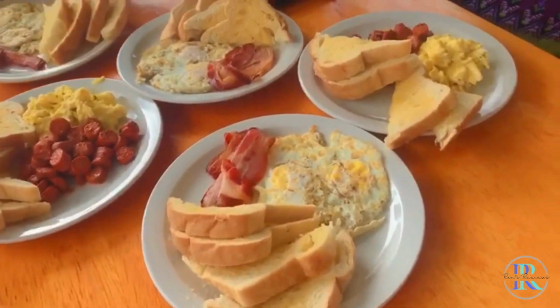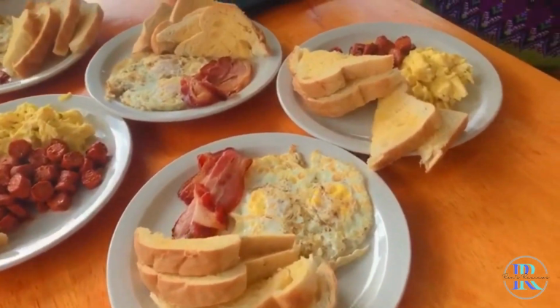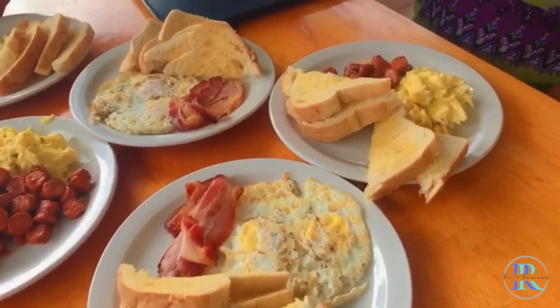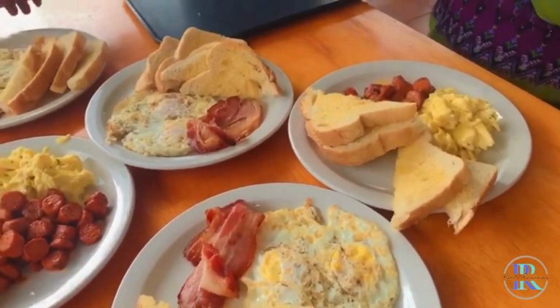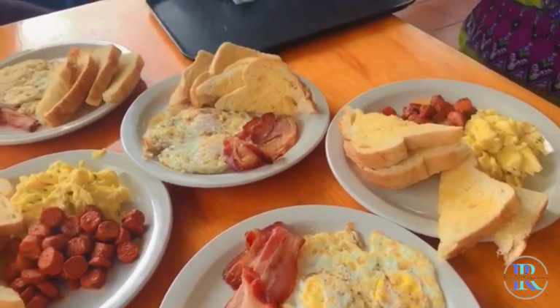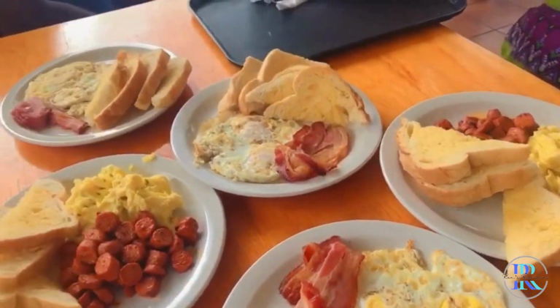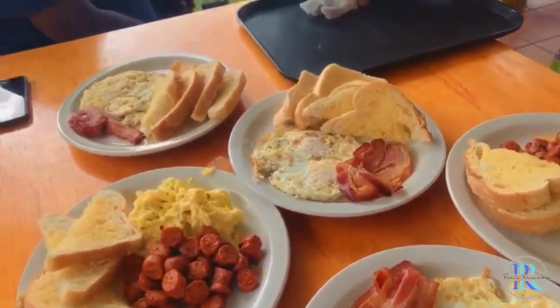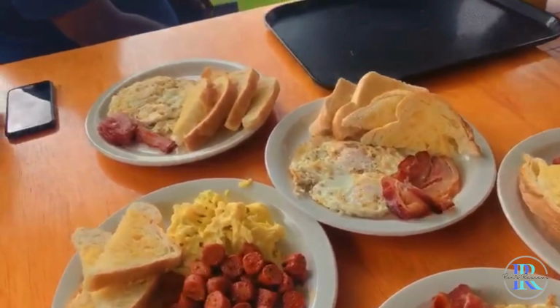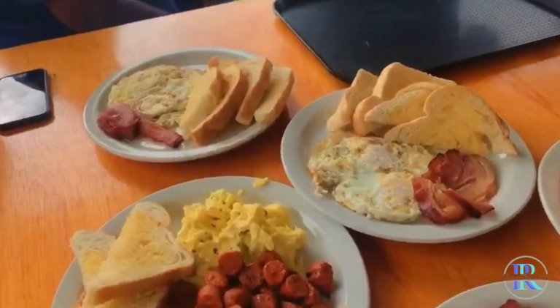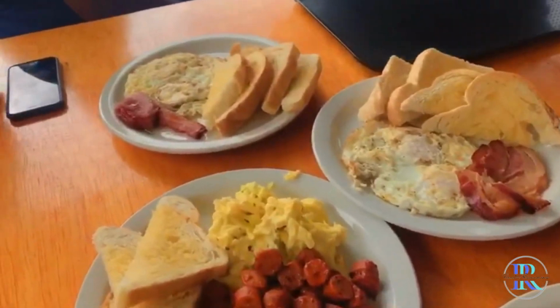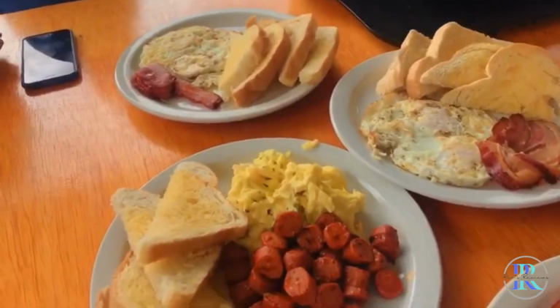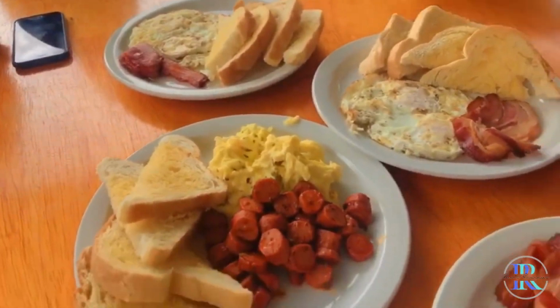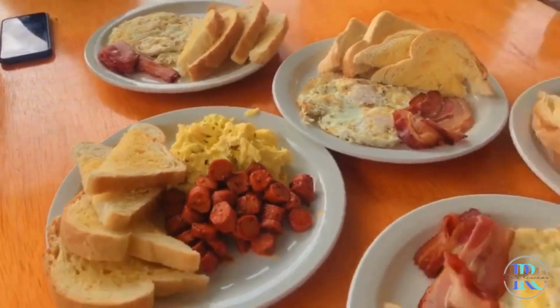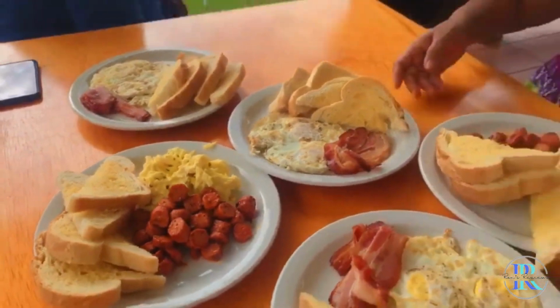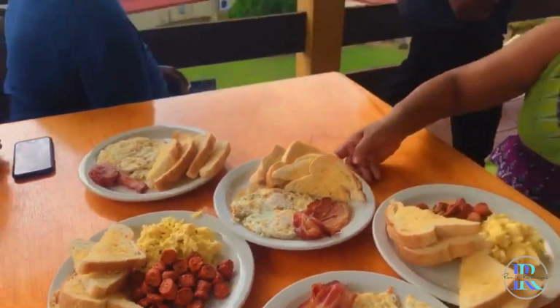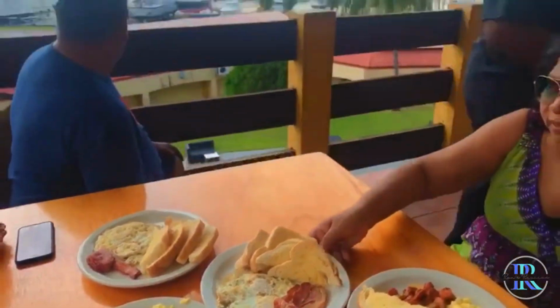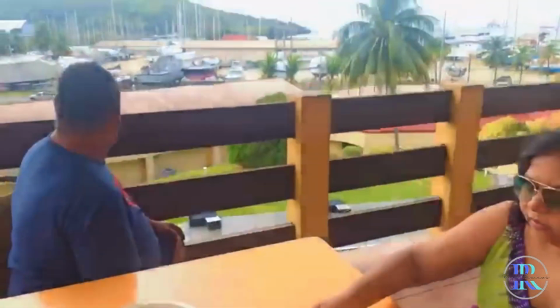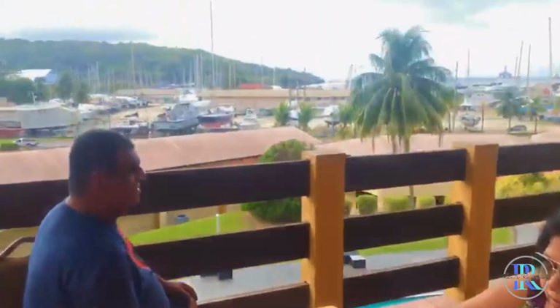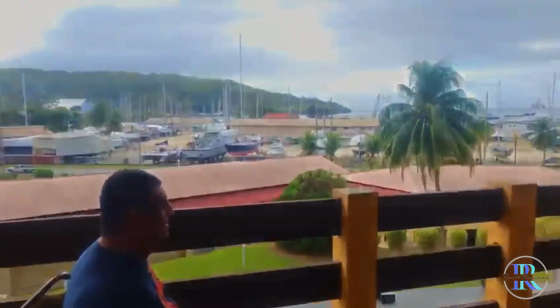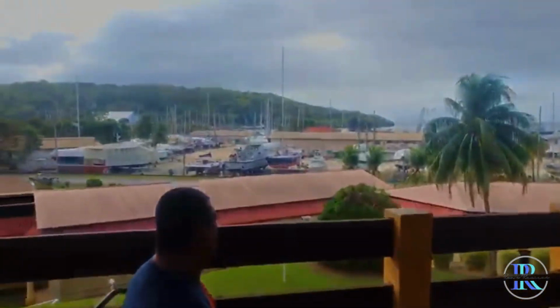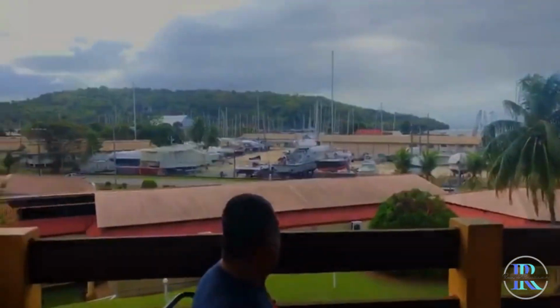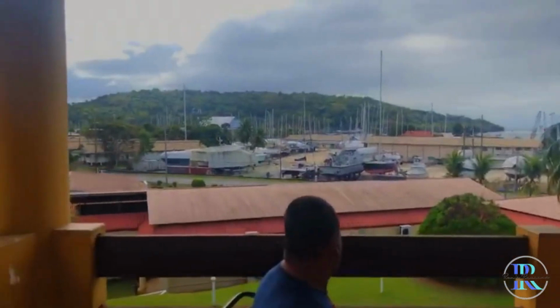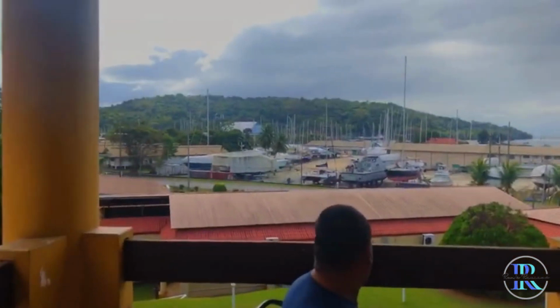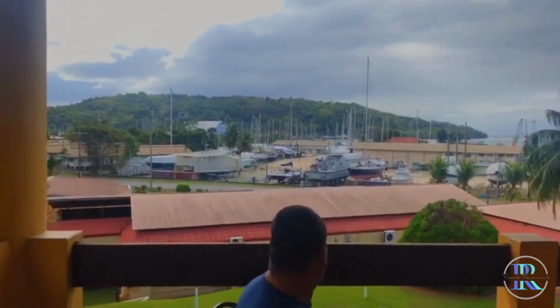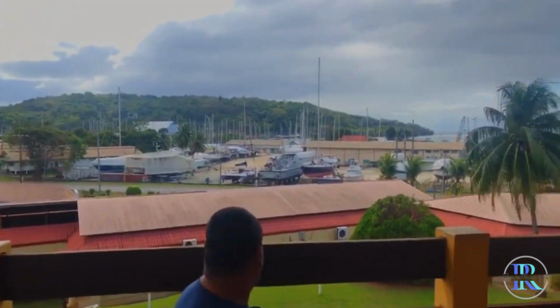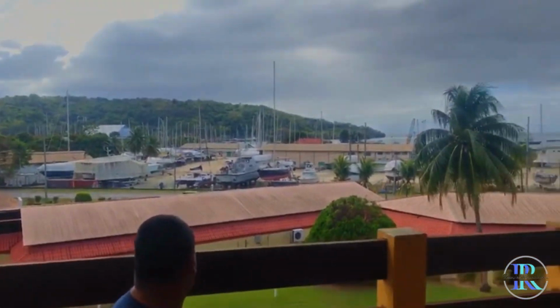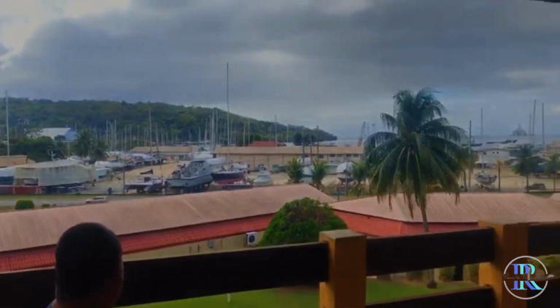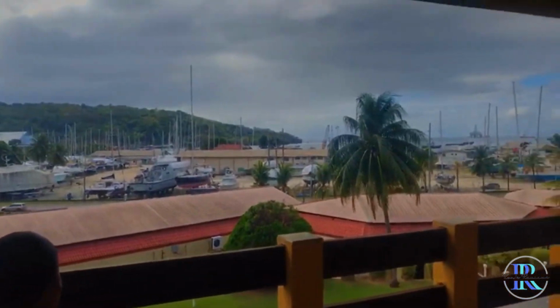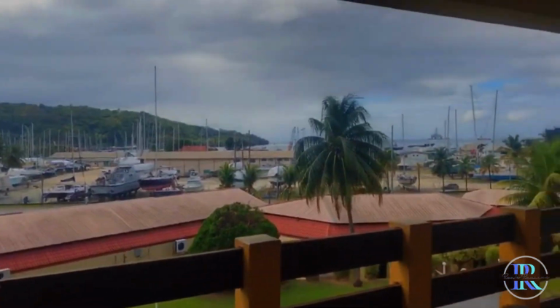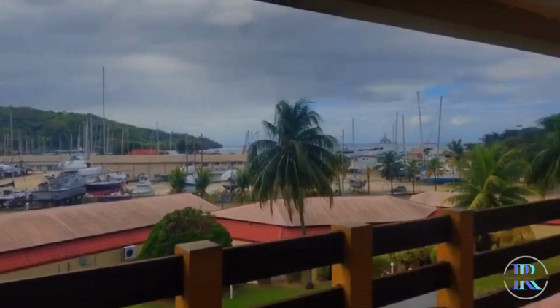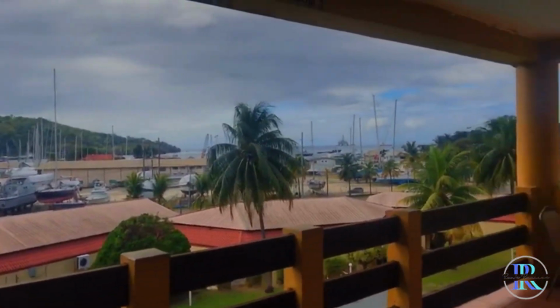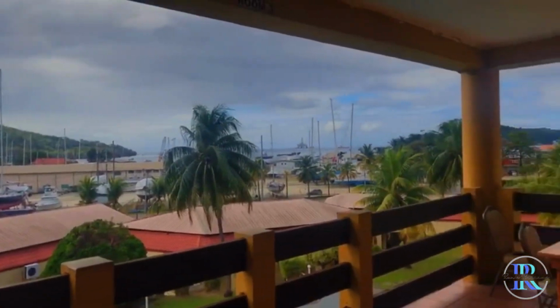Here's a look at the complimentary breakfast. Don't you hate it when they say complimentary breakfast — I already paid for it though. But breakfast set against this view was a nice change of pace.